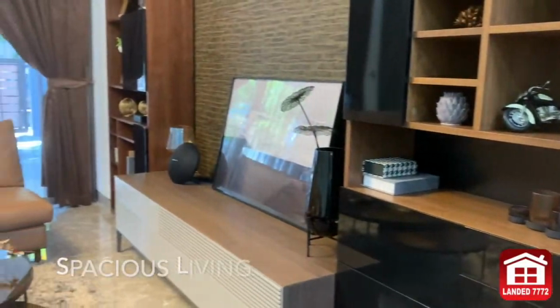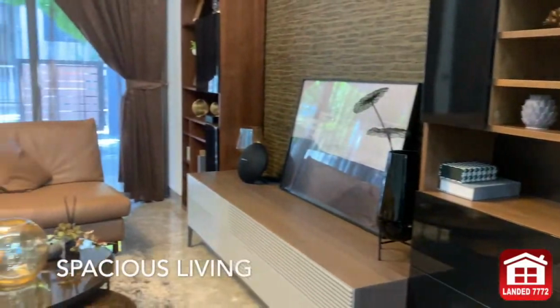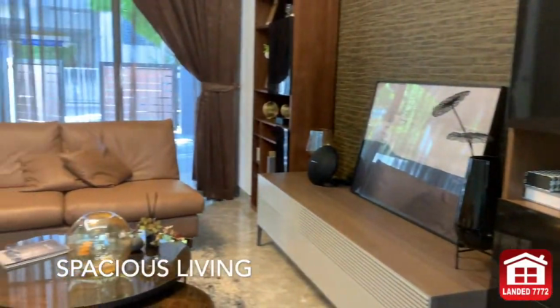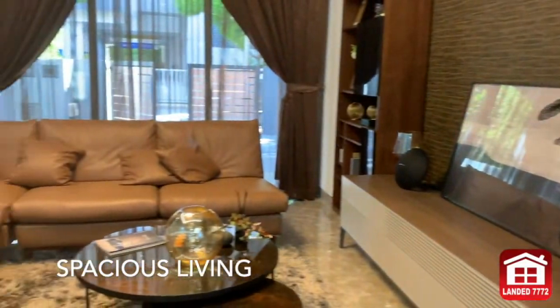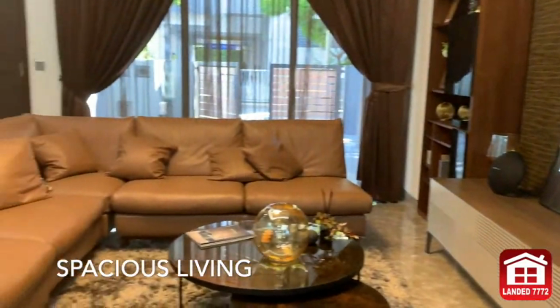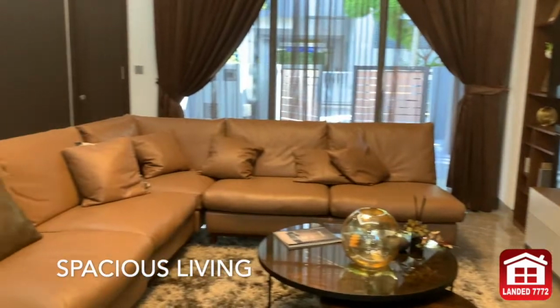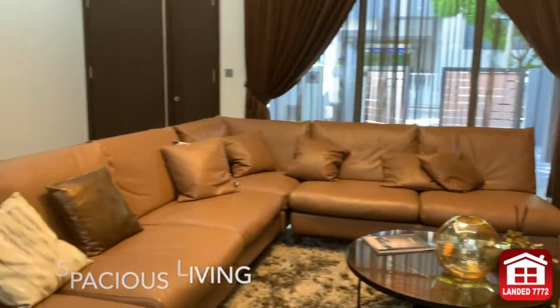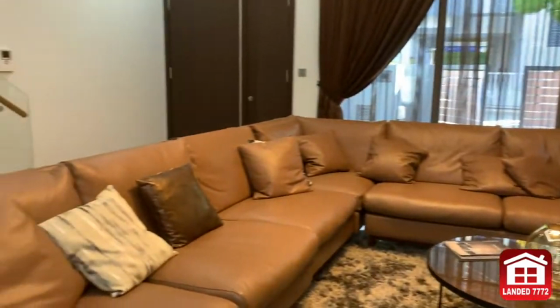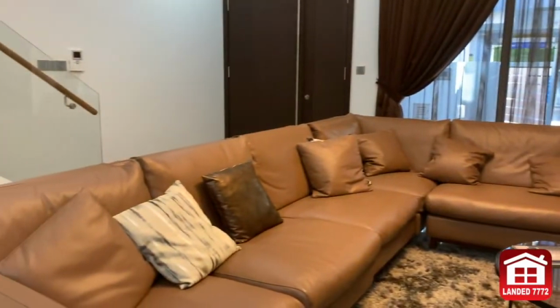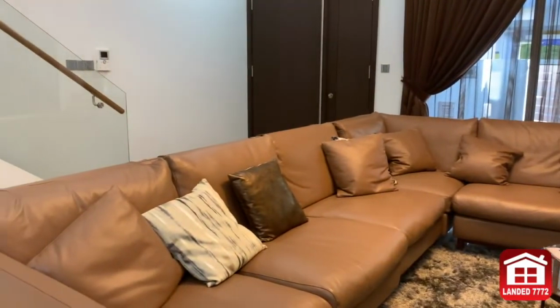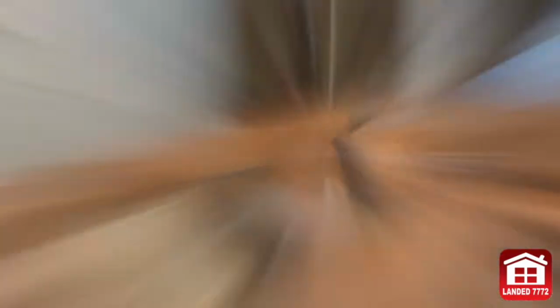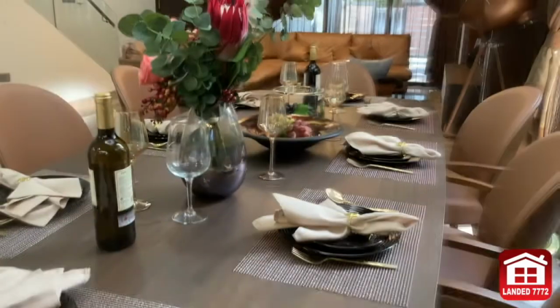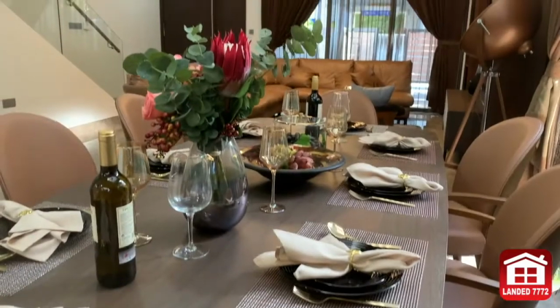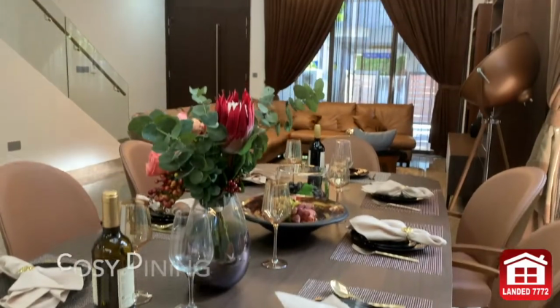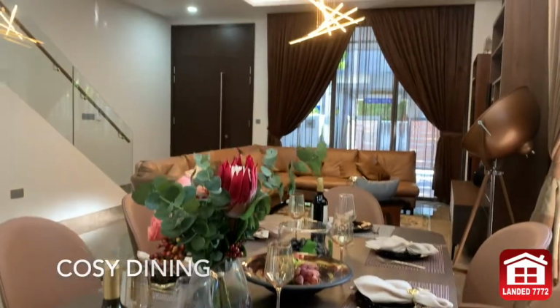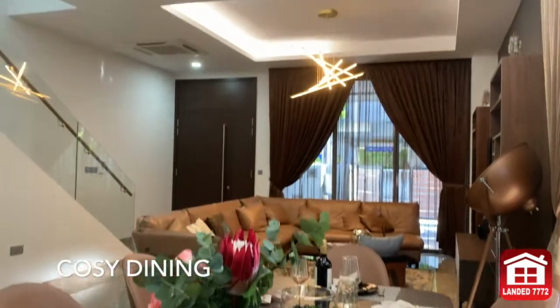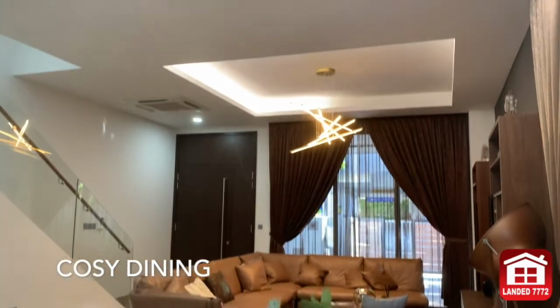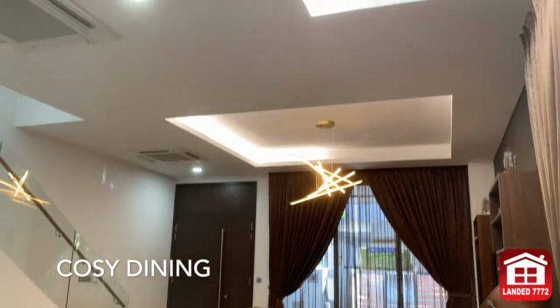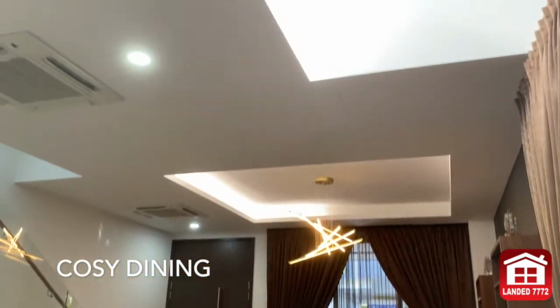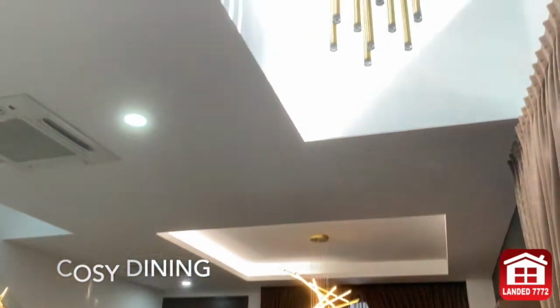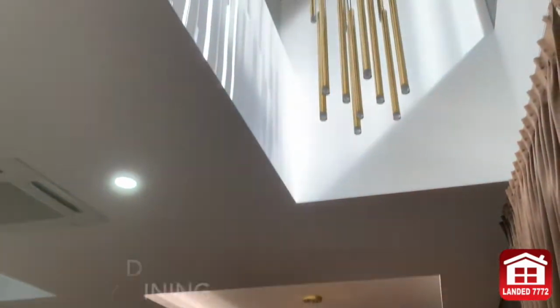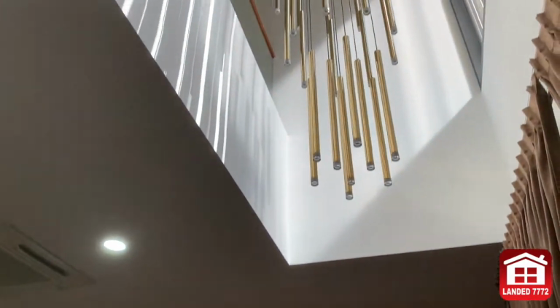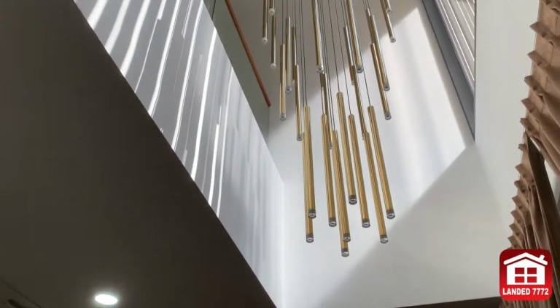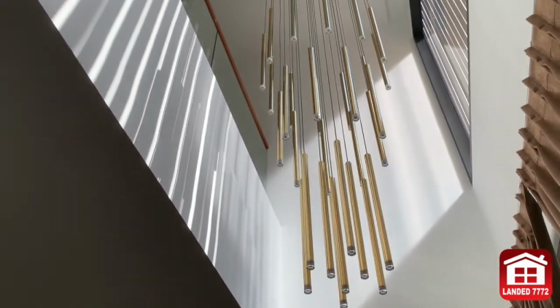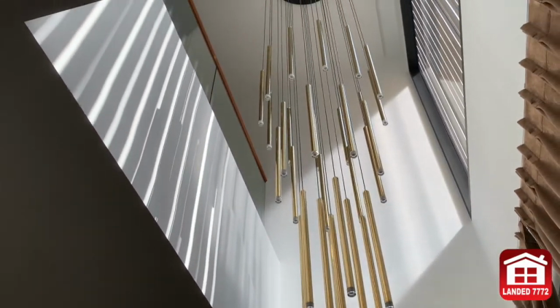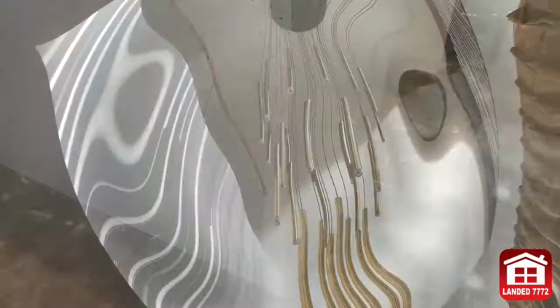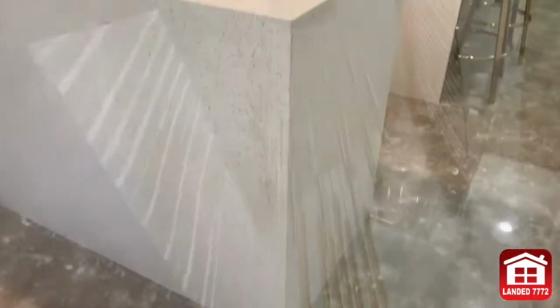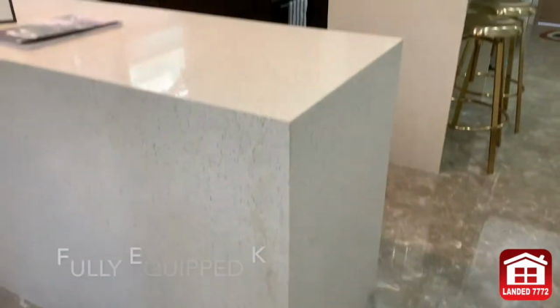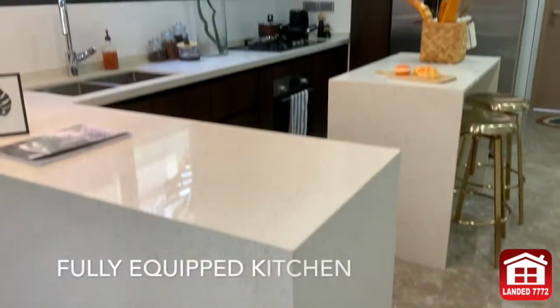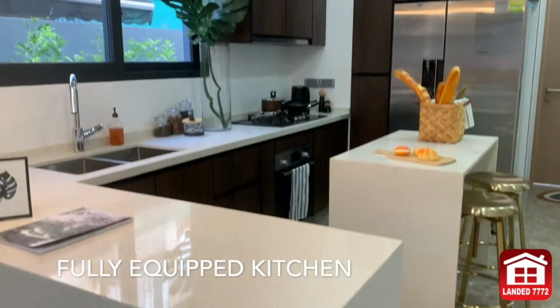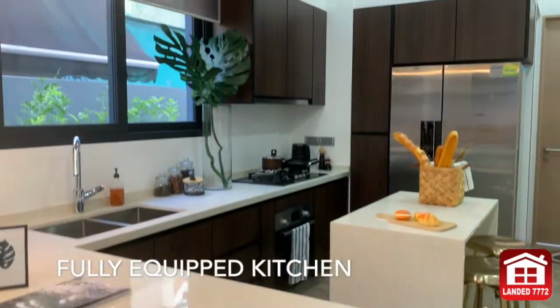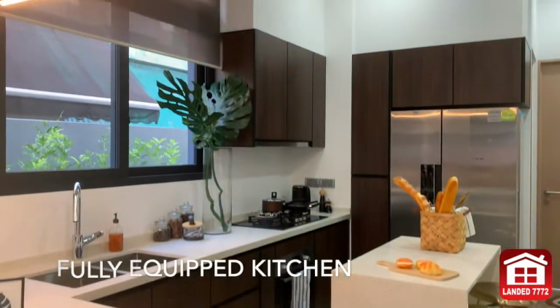Spacious living area that can sit more than 6 people easily. A very cozy dining area where your family can enjoy meals together. Fully equipped kitchen great for meal preparations.